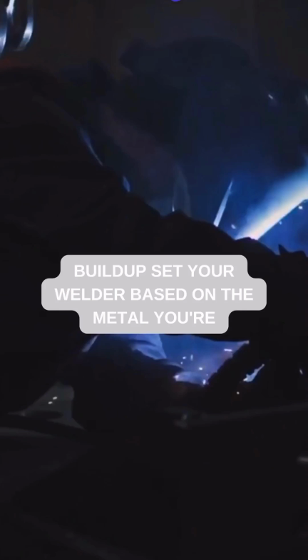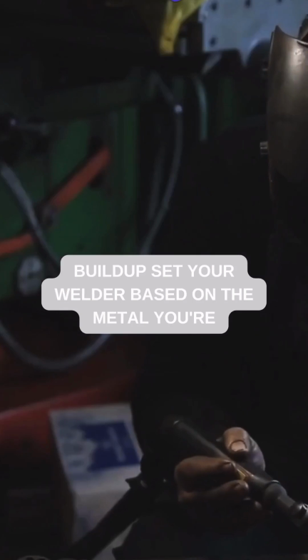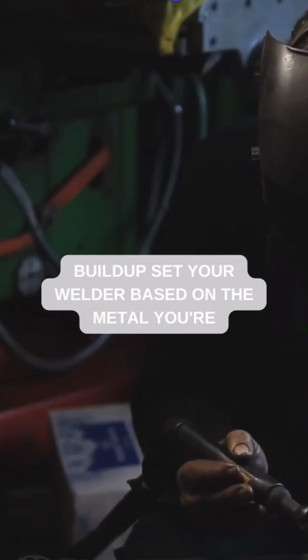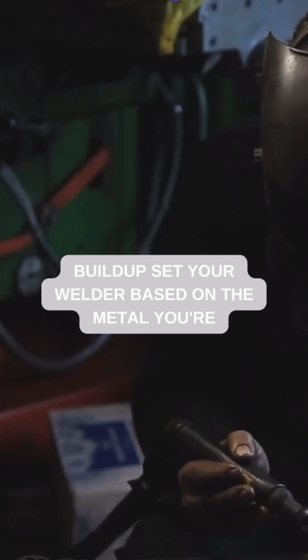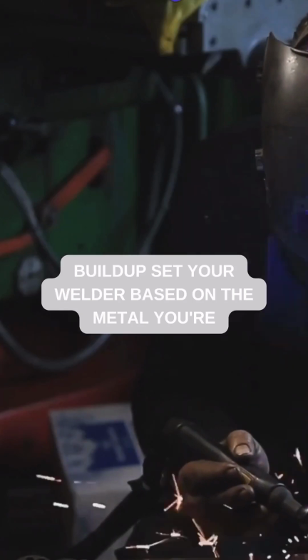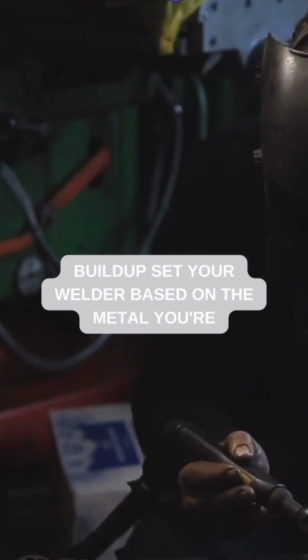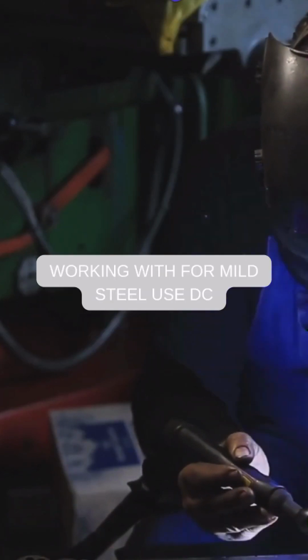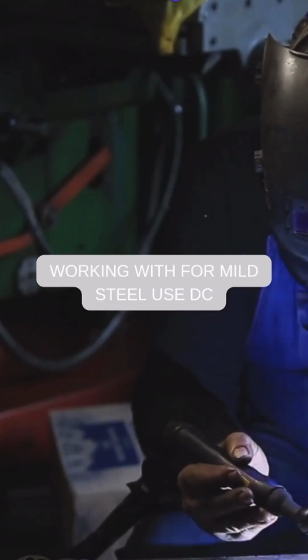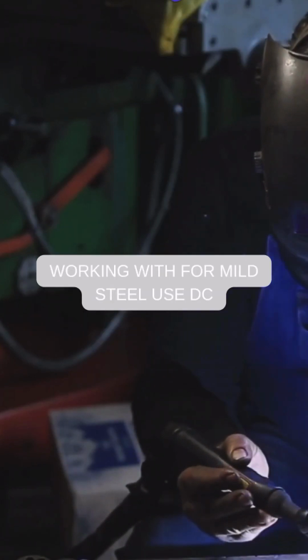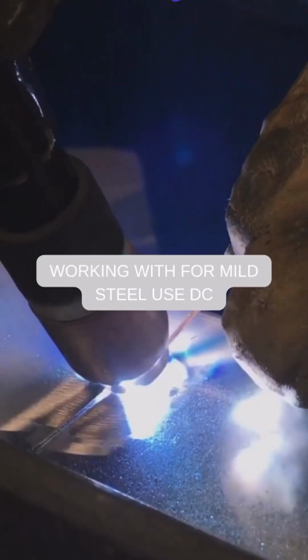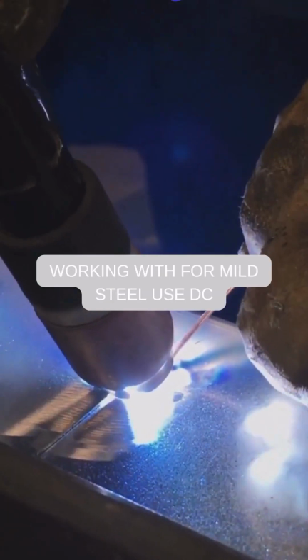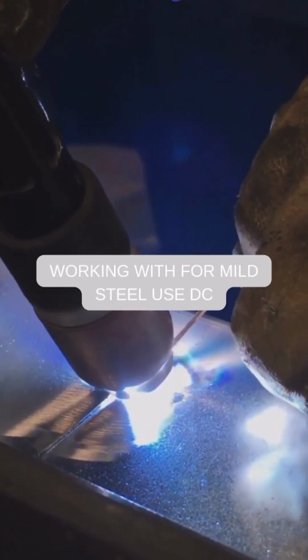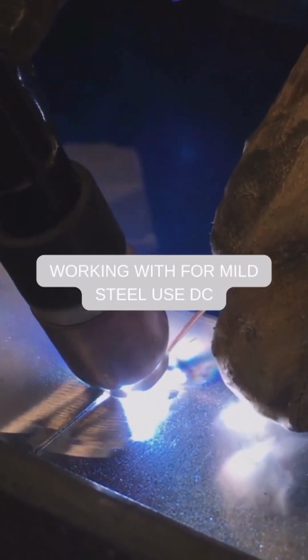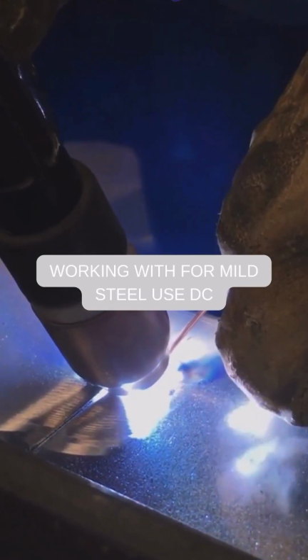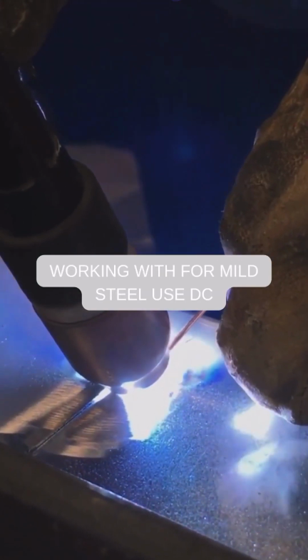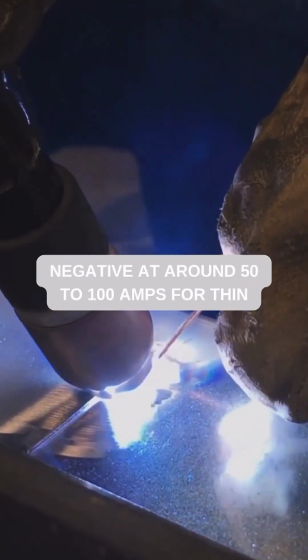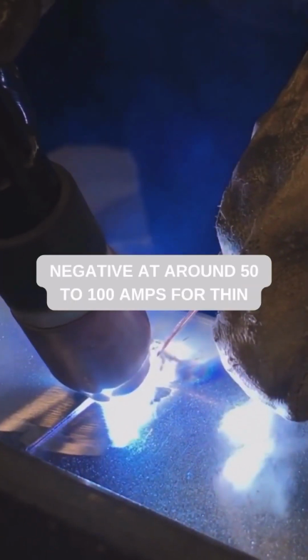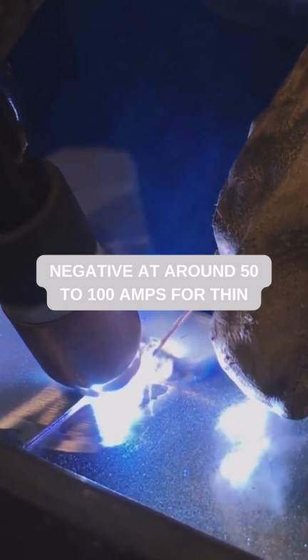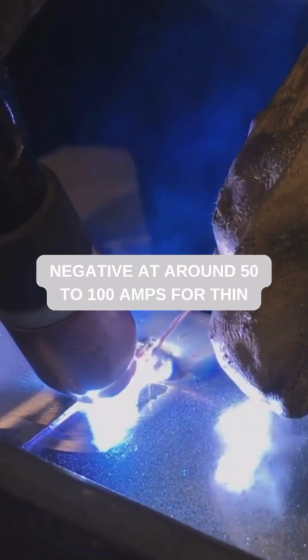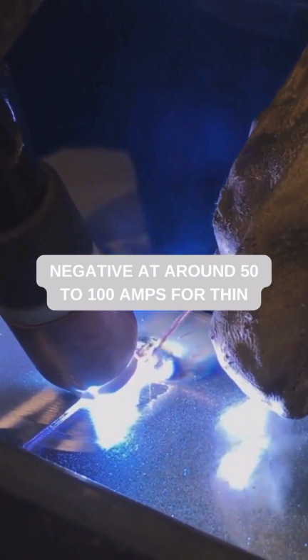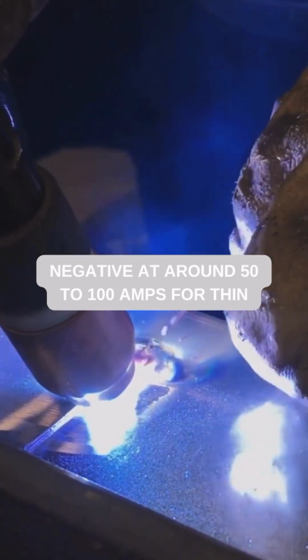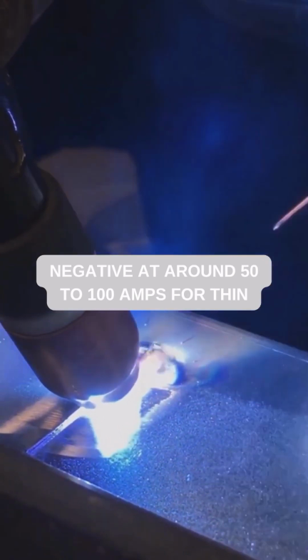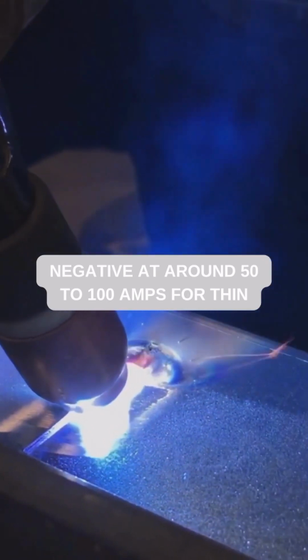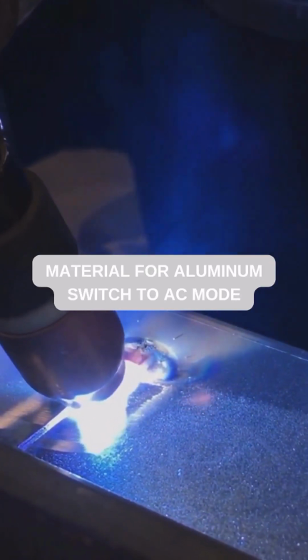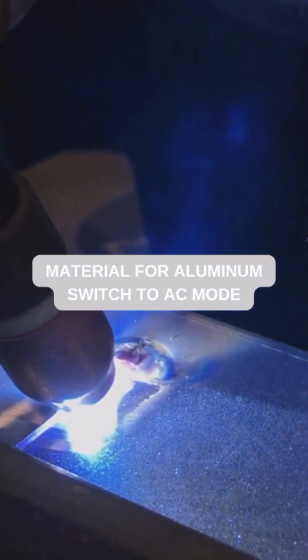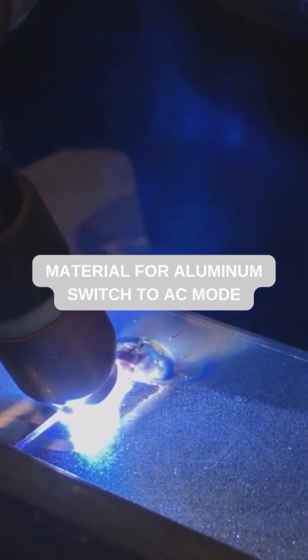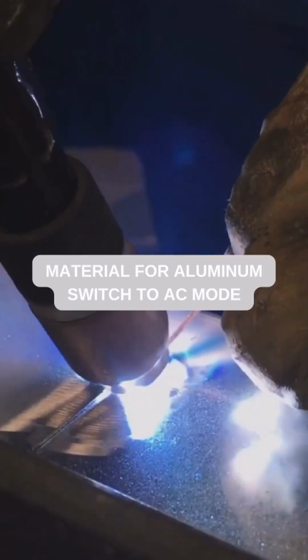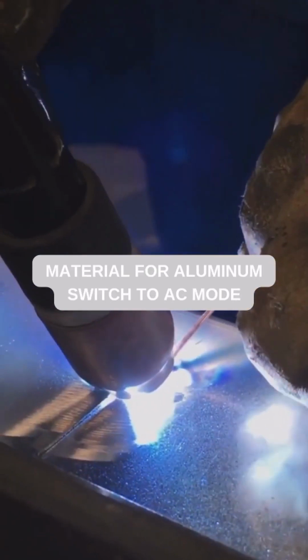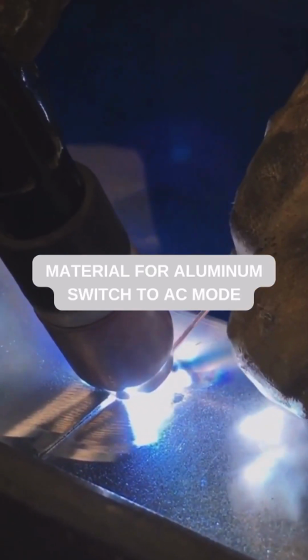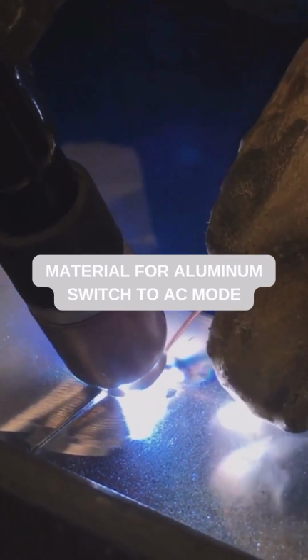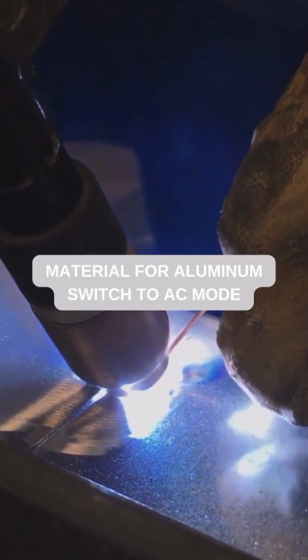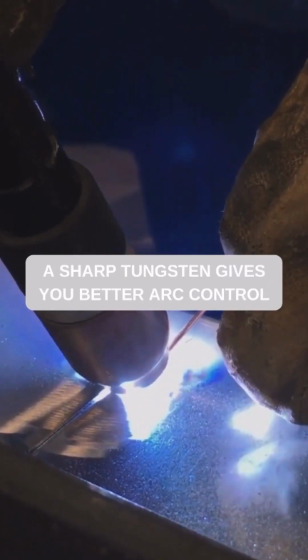Set your welder based on the metal you're working with. For mild steel, use DC negative at around 50 to 100 amps for thin material. For aluminum, switch to AC mode.